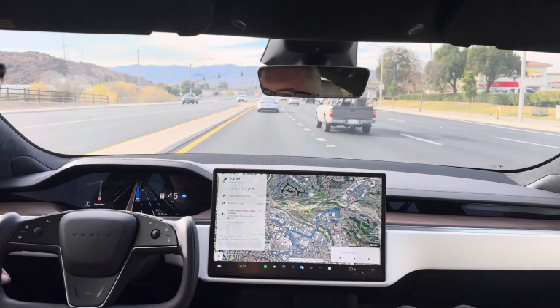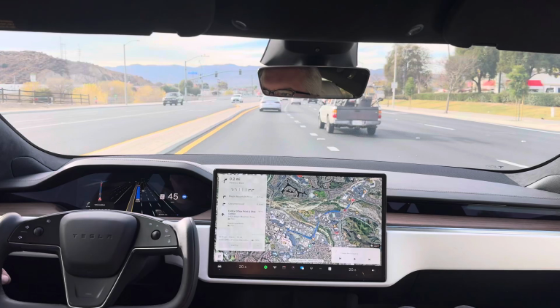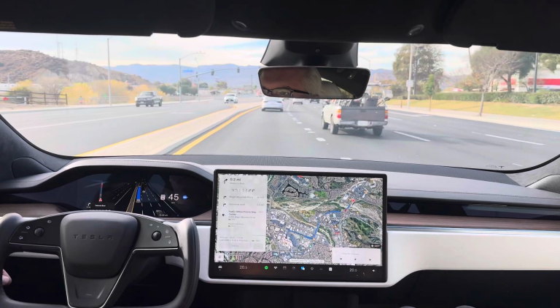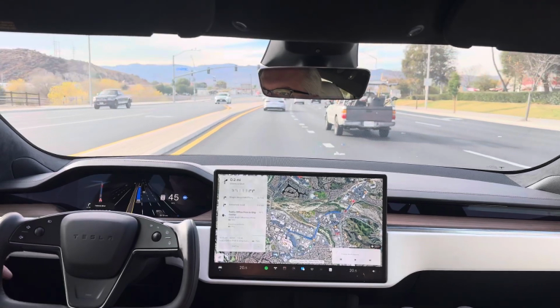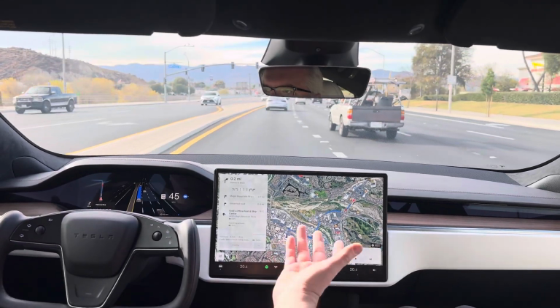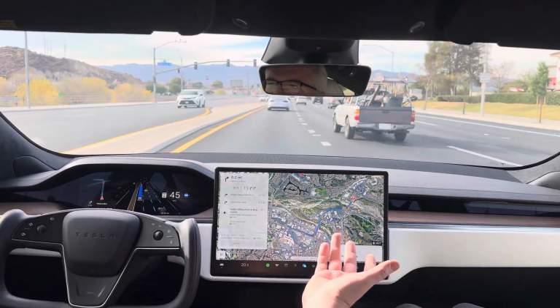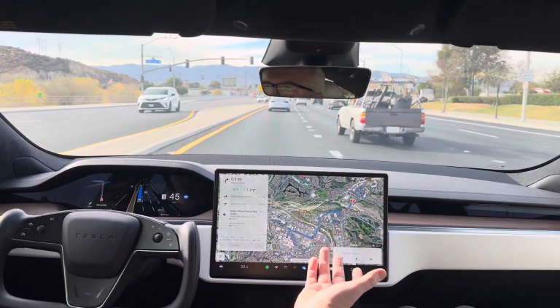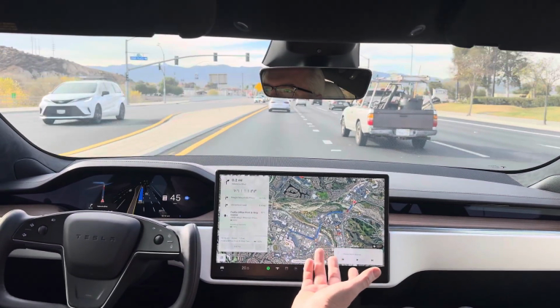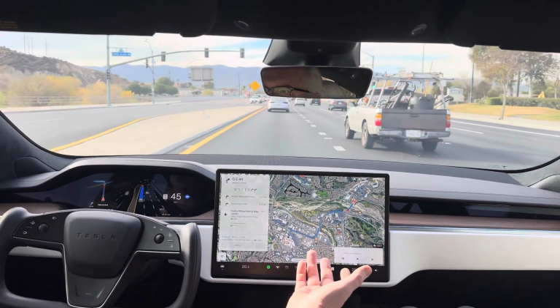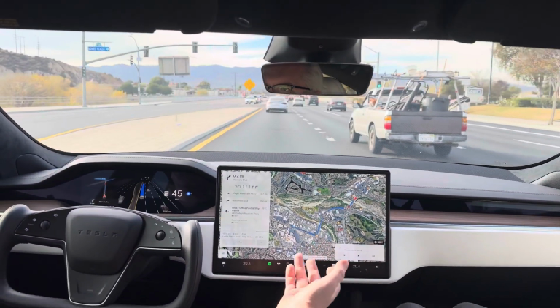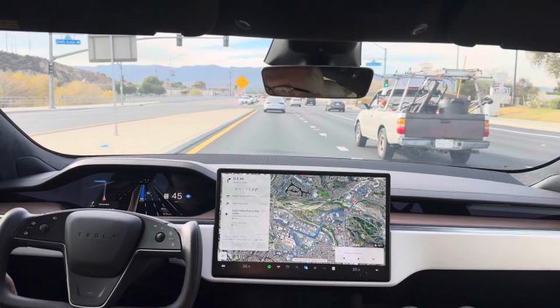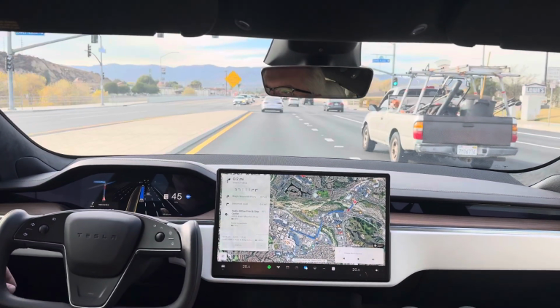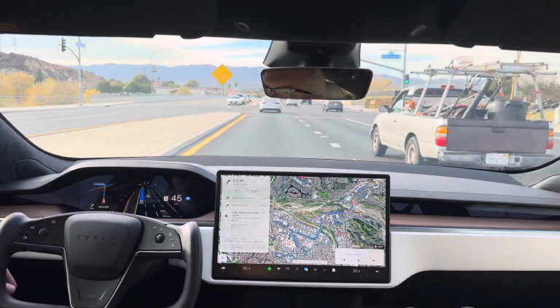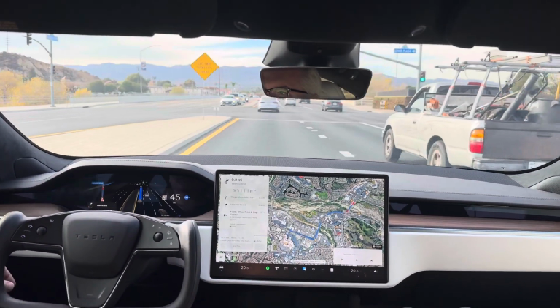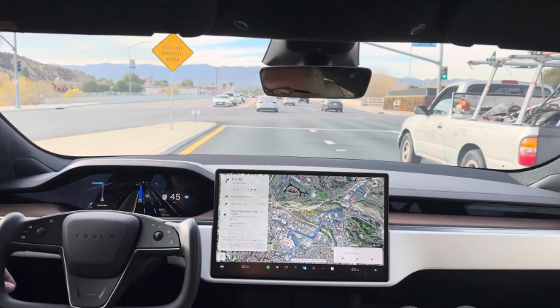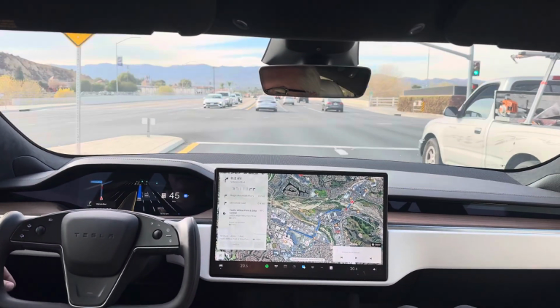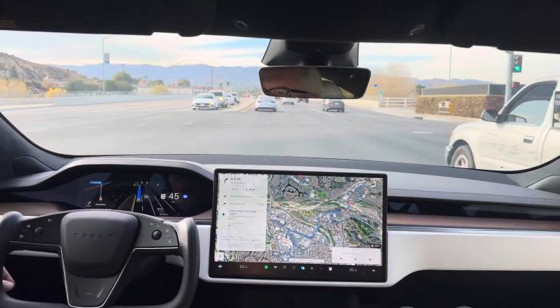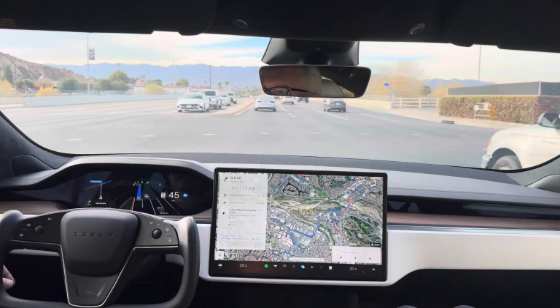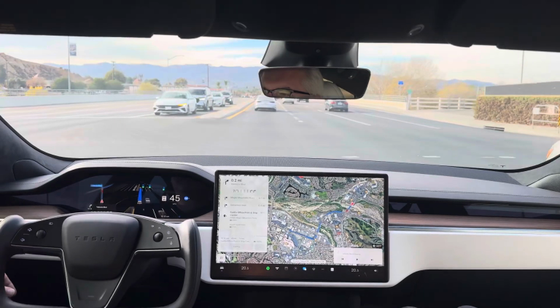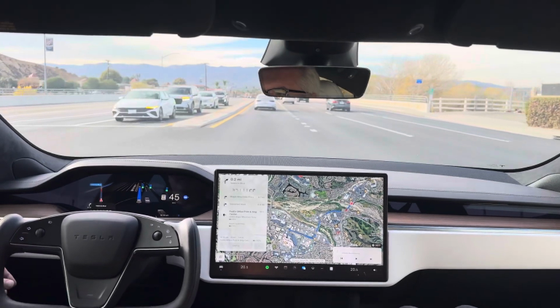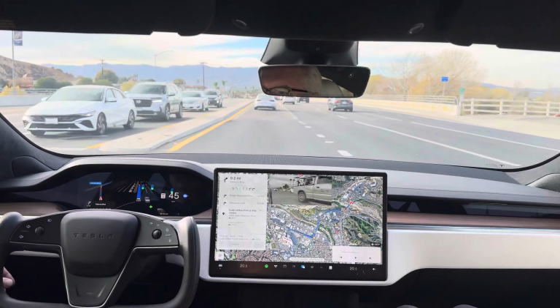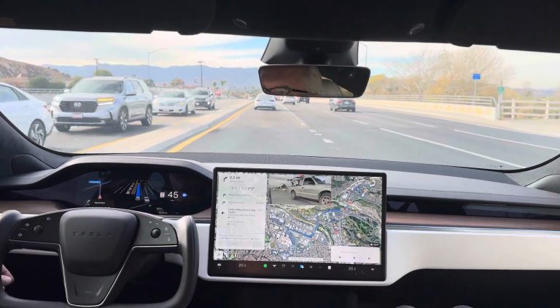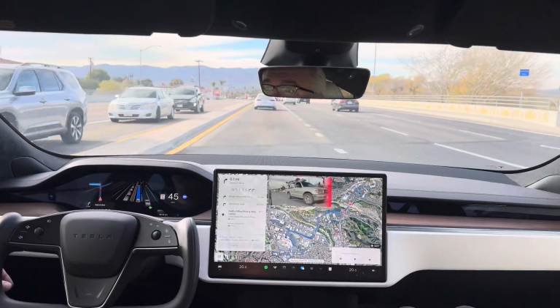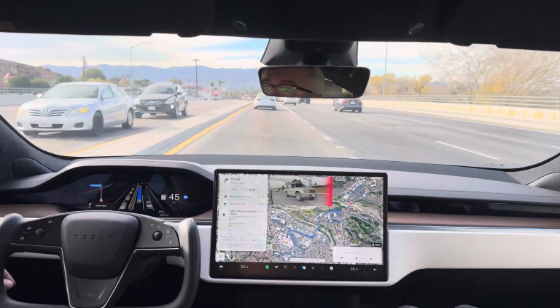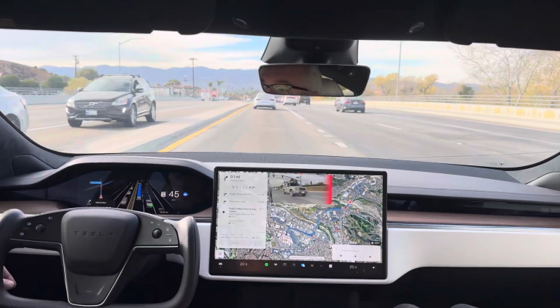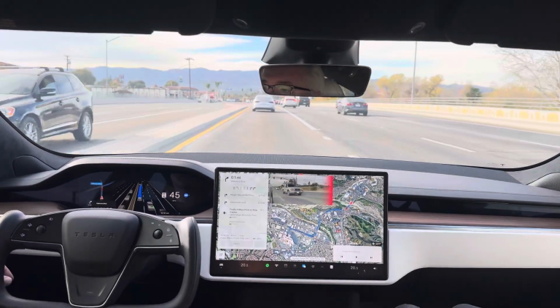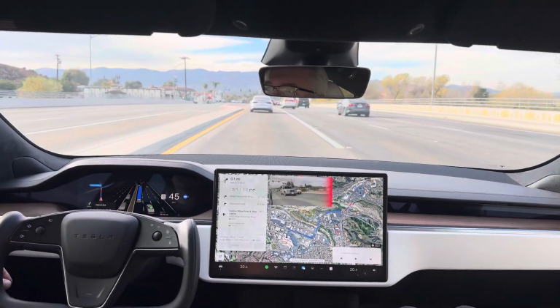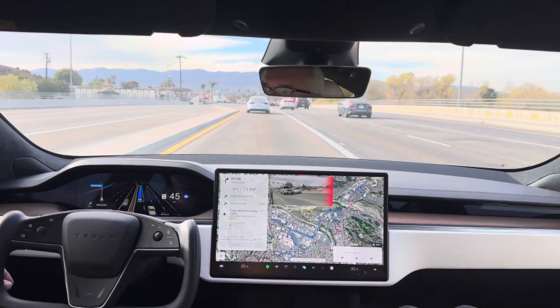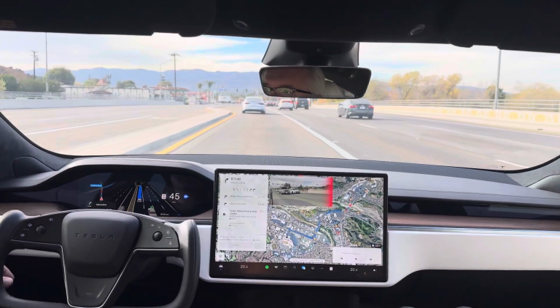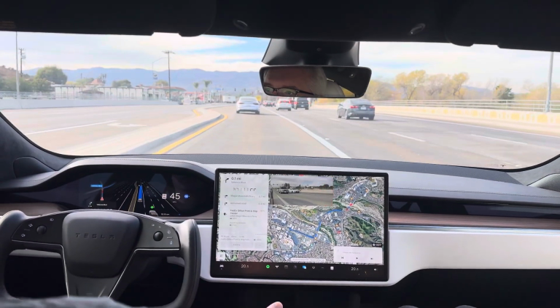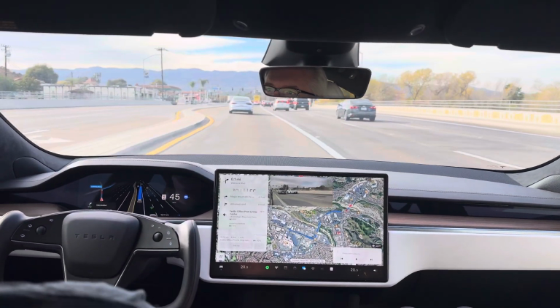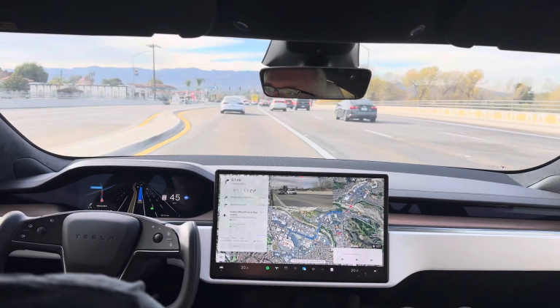In 1,000 feet, turn right onto Palencia Boulevard. What the heck? Okay, now it's going — but it can't make the turn.